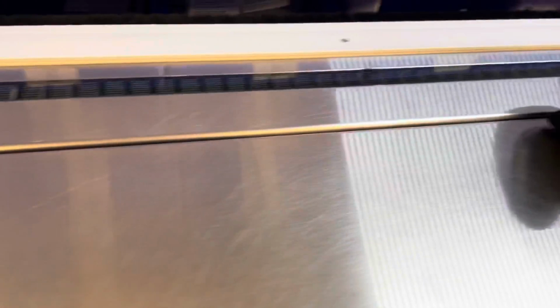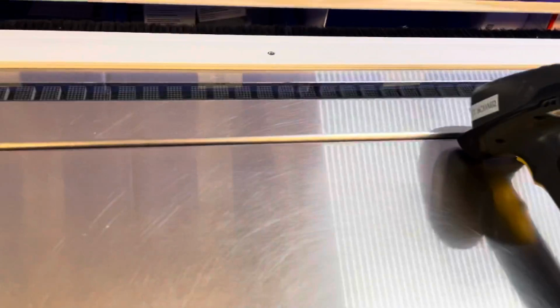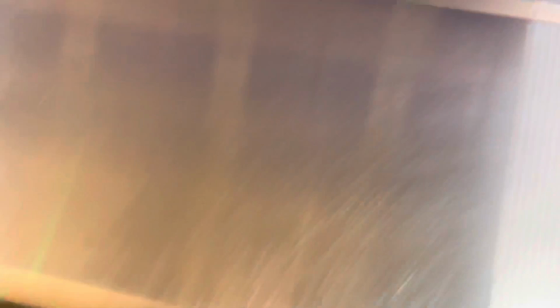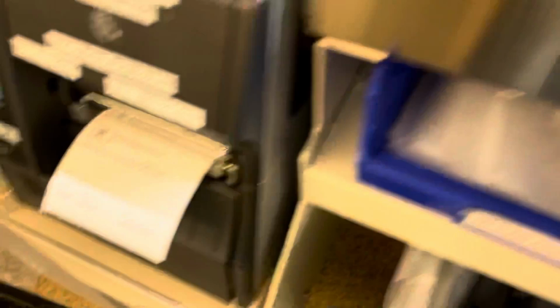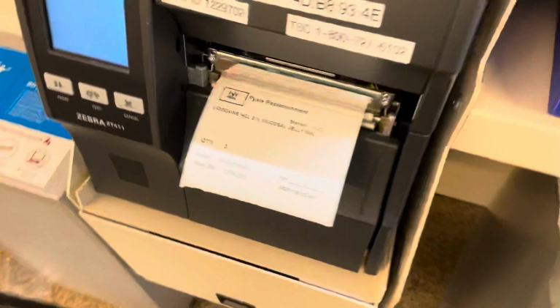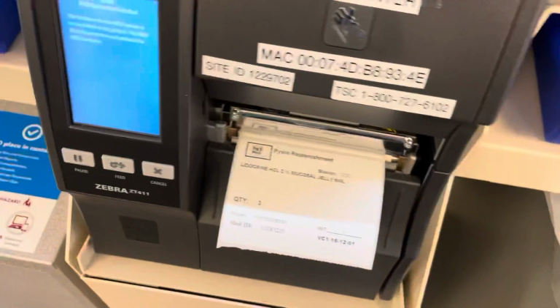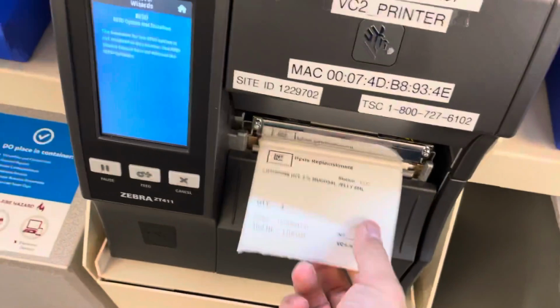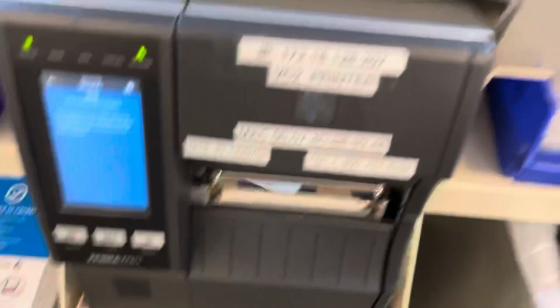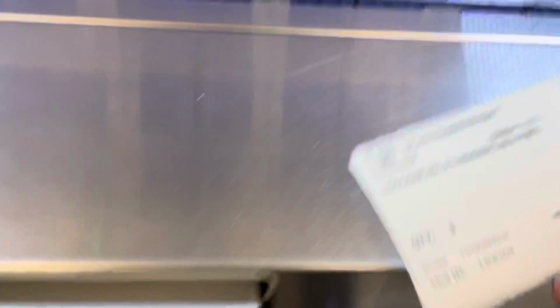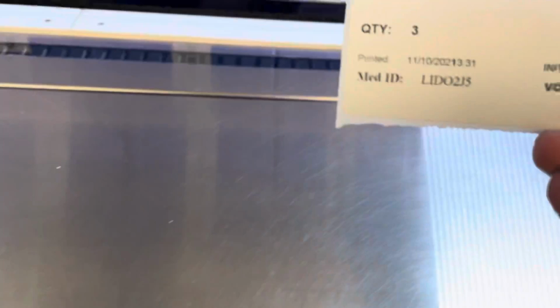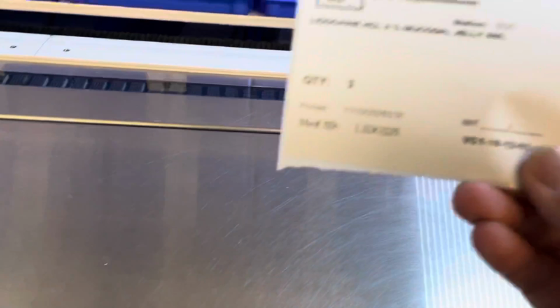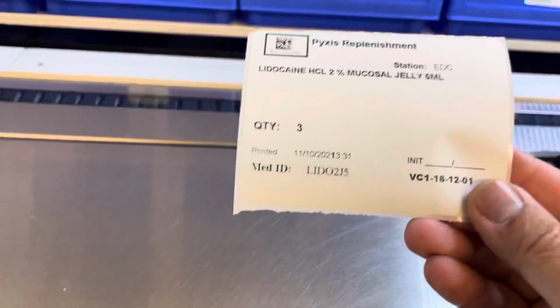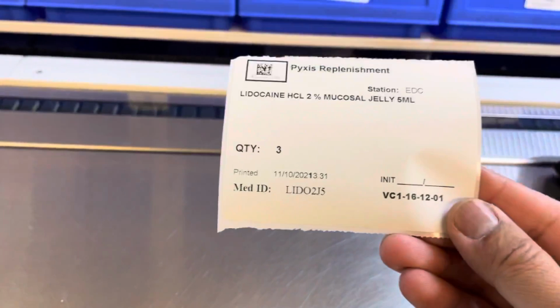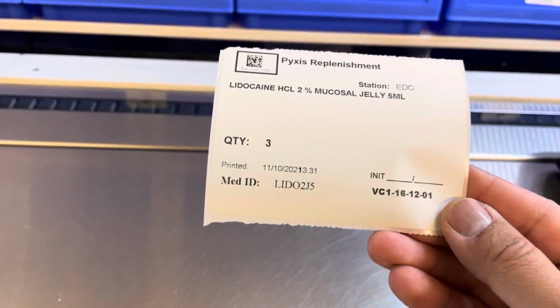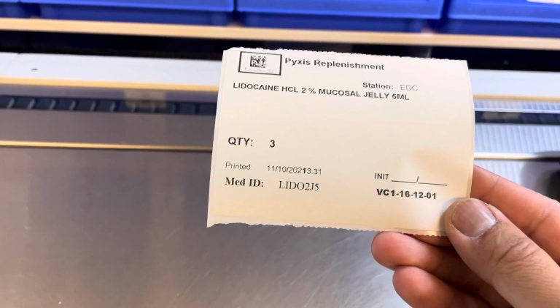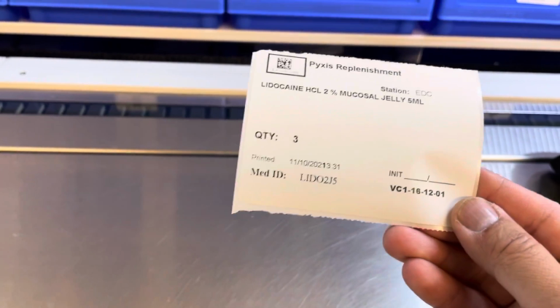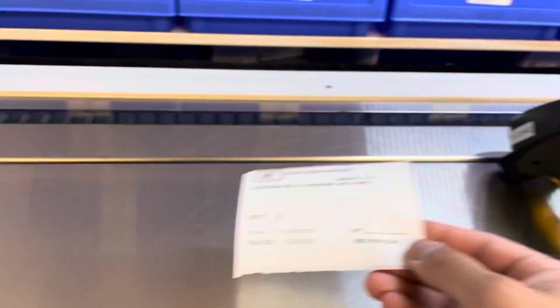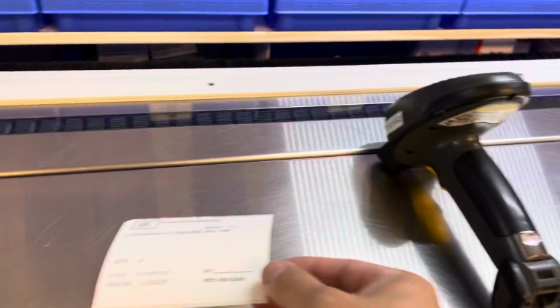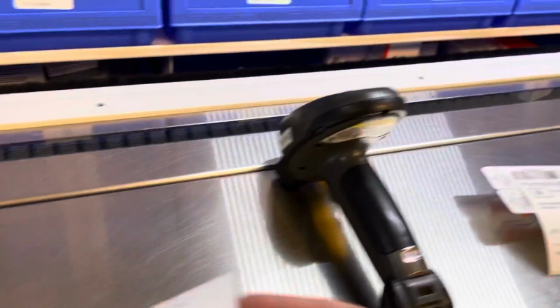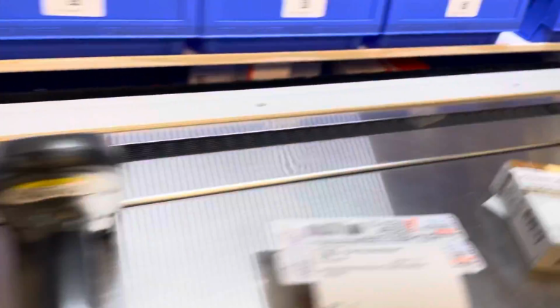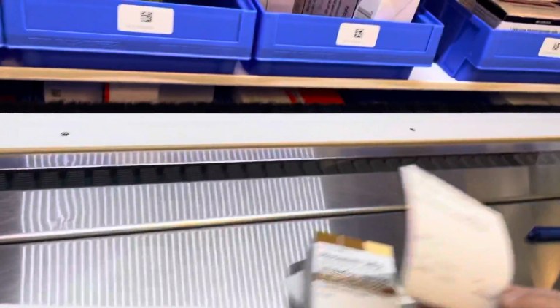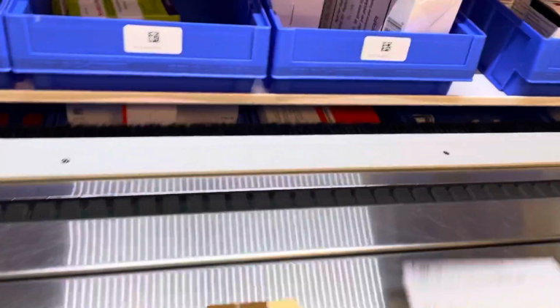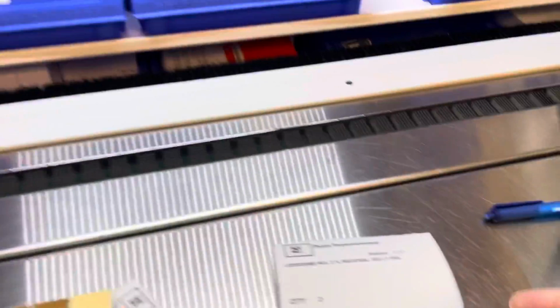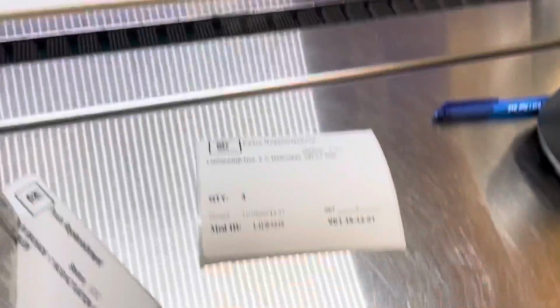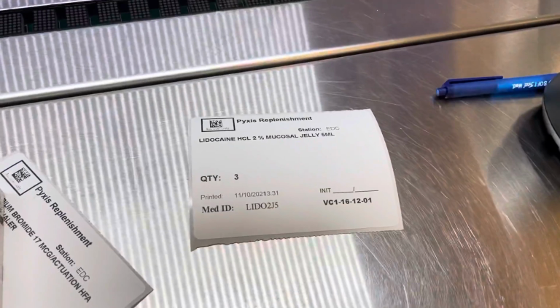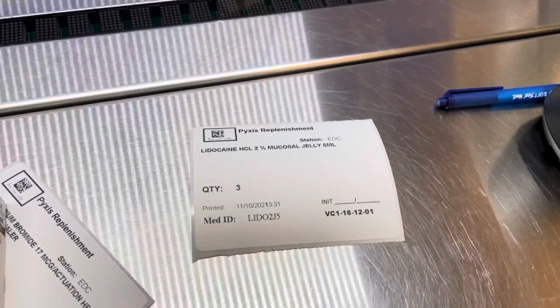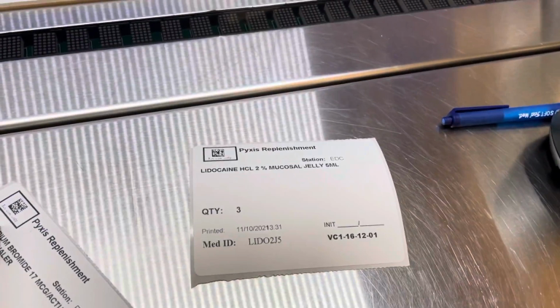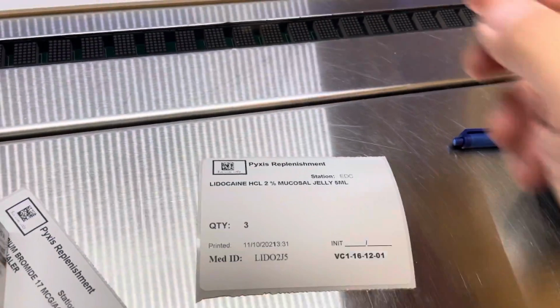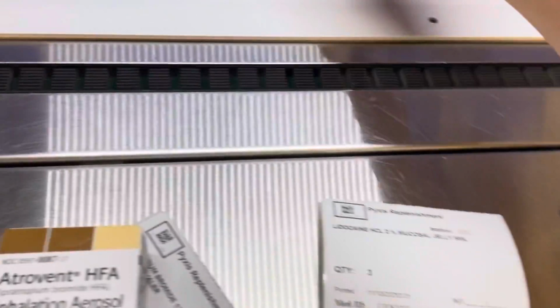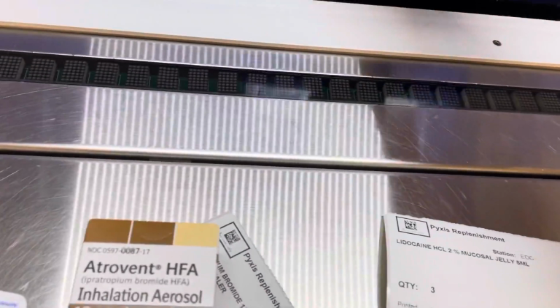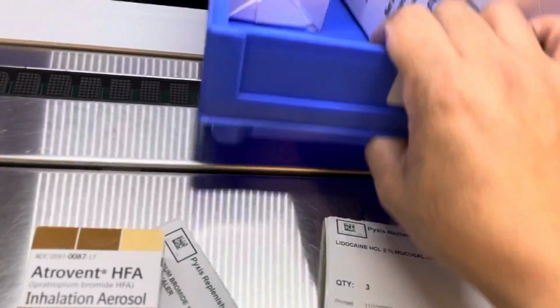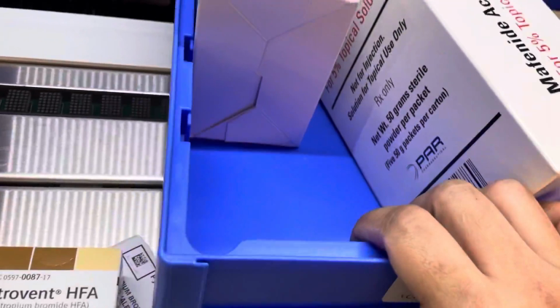Another label prints. So this is what one technician does all day long here - they're constantly just pulling, pulling over and over again.